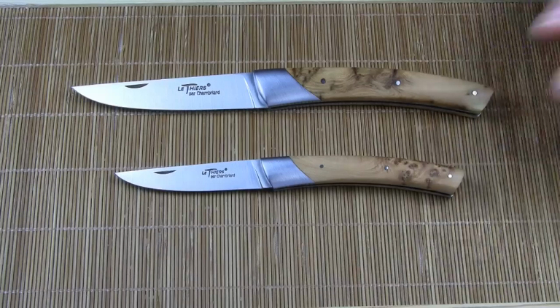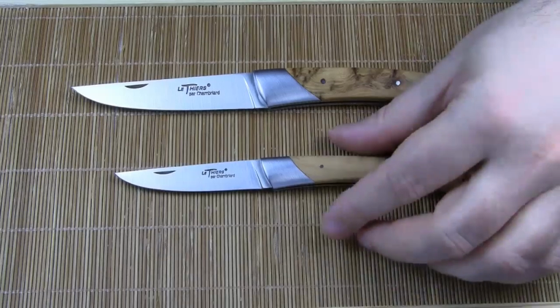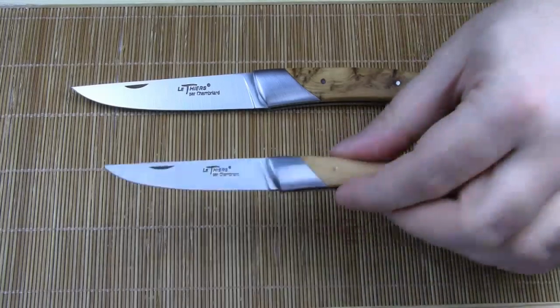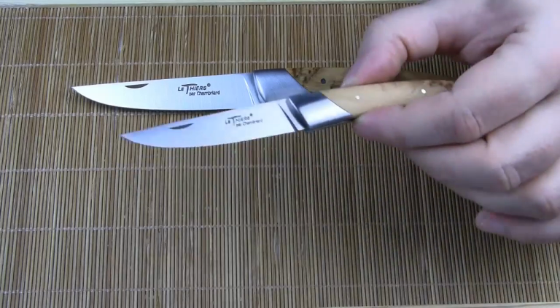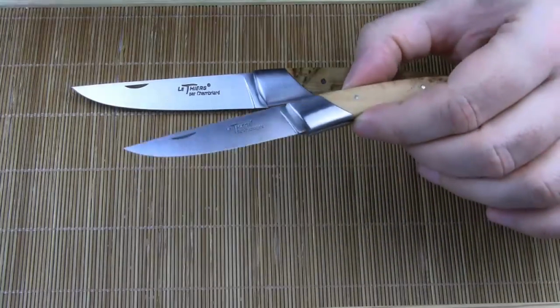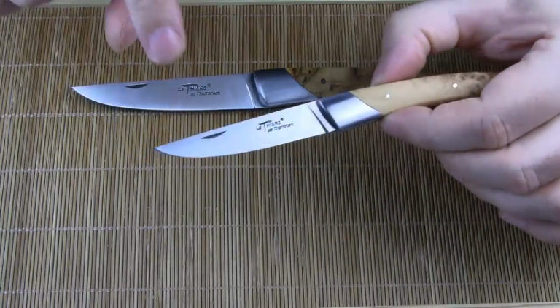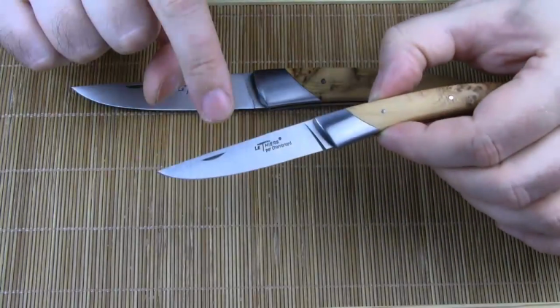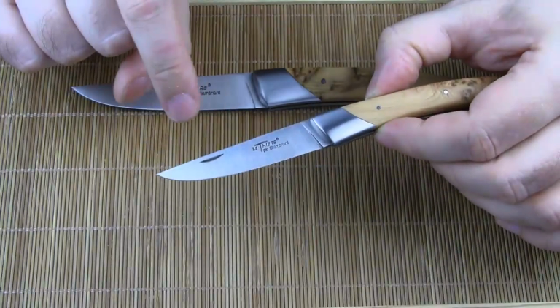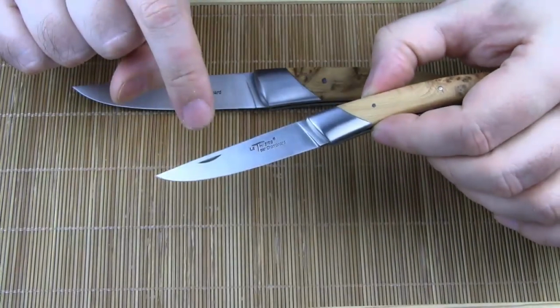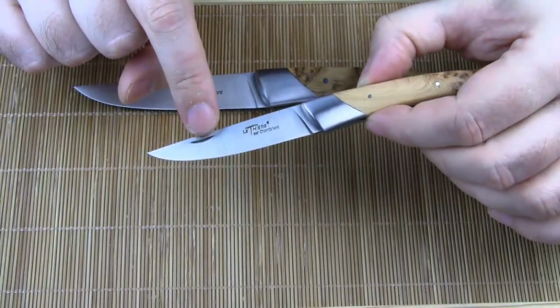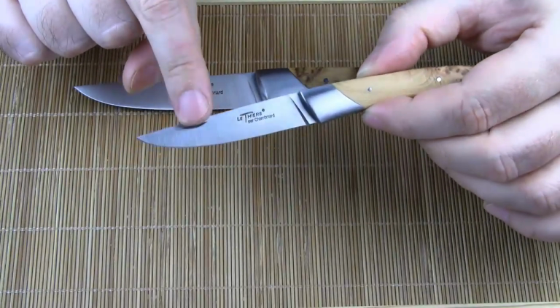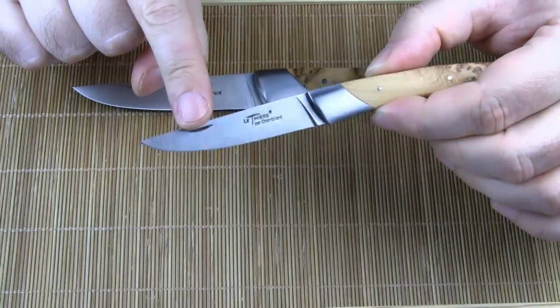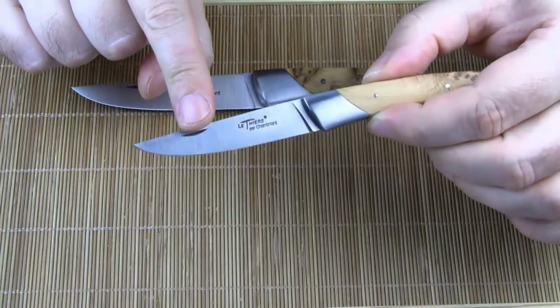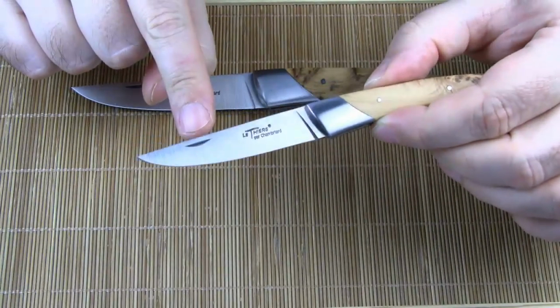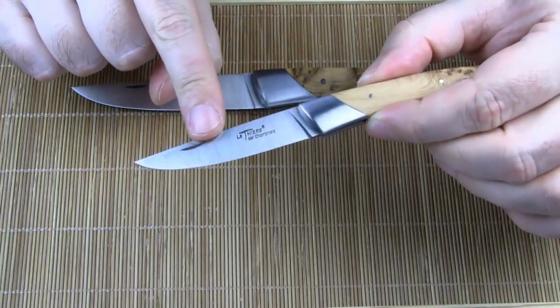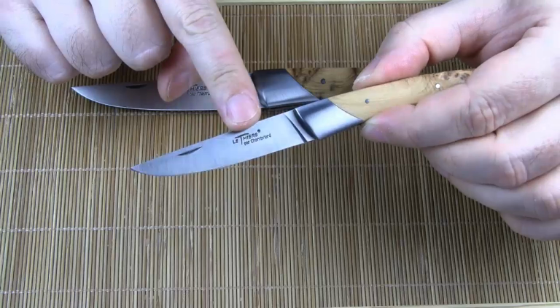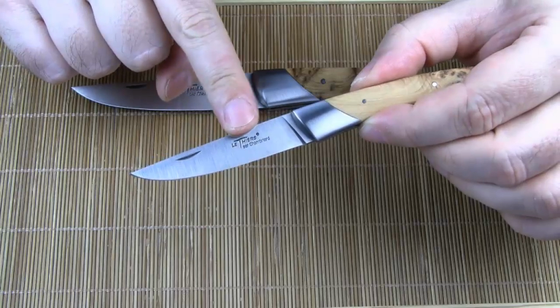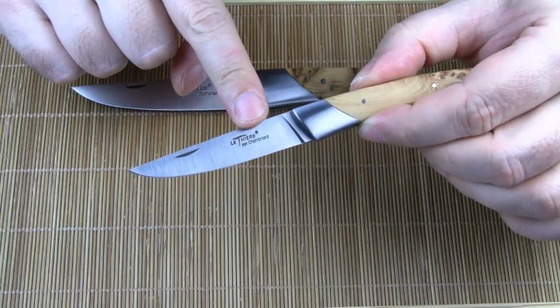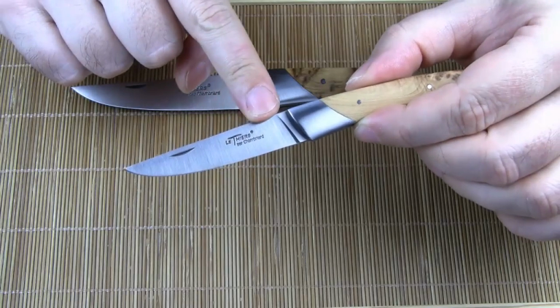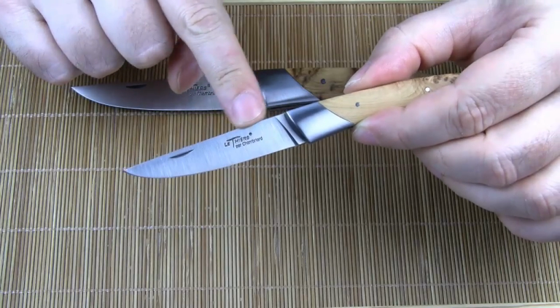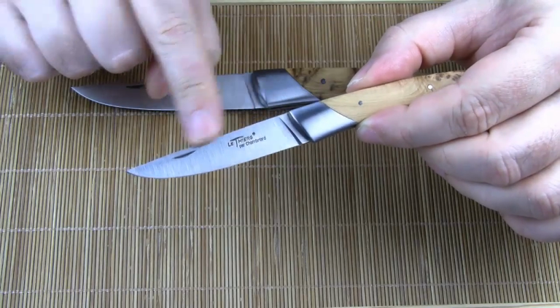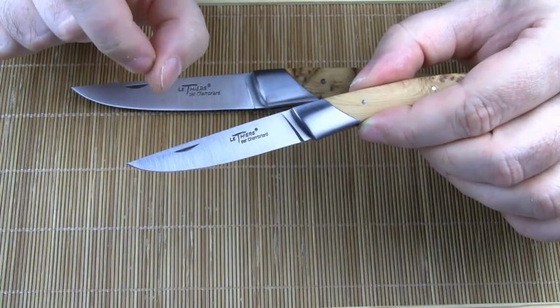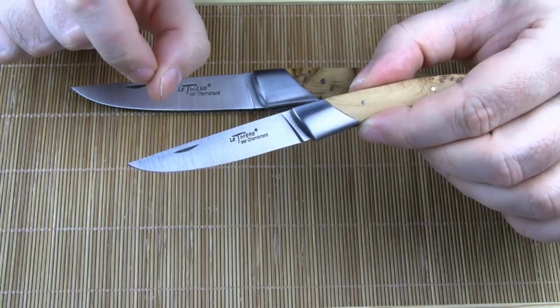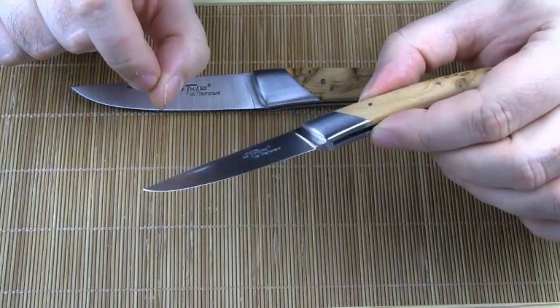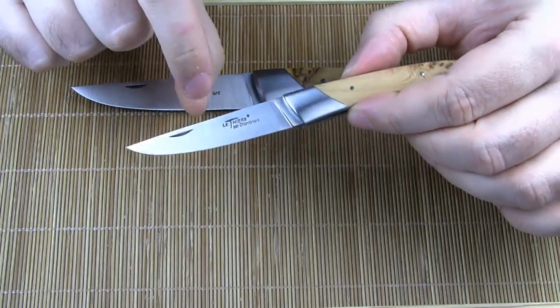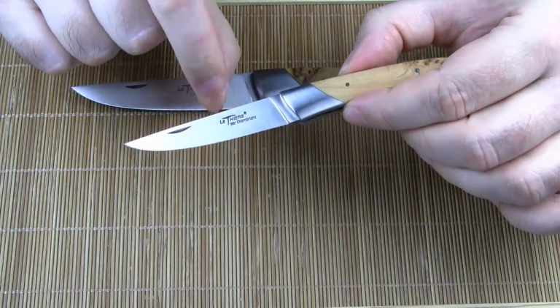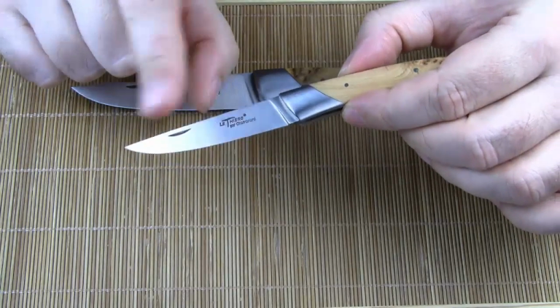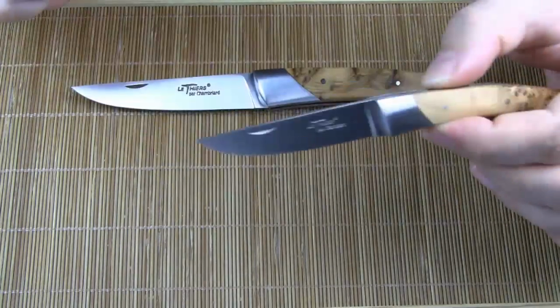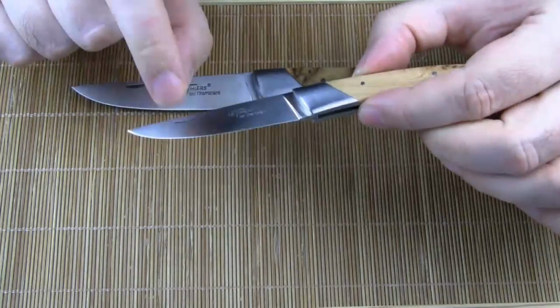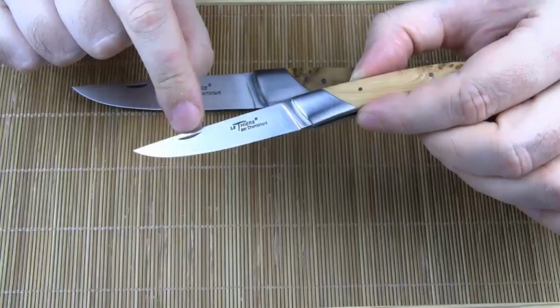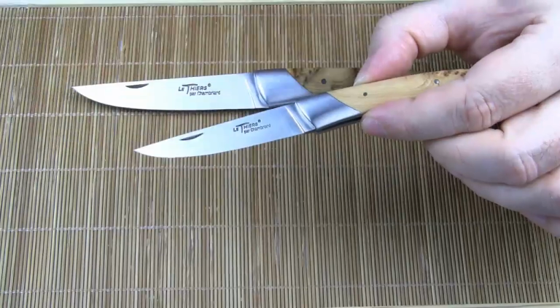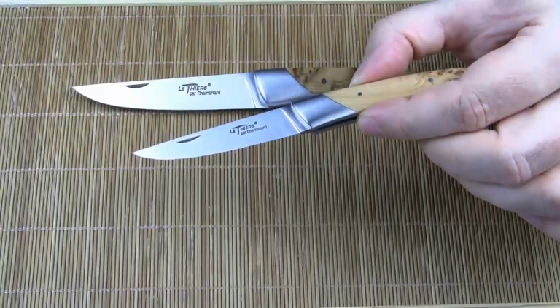Le Compact comes with the same blade stamp as Le Compagnon: Le Thiers par Chambriard. By the way, the blade is flat ground and it has a nail nick.